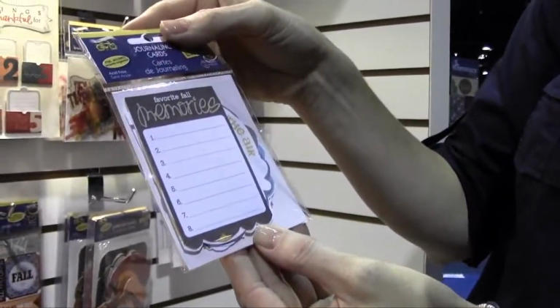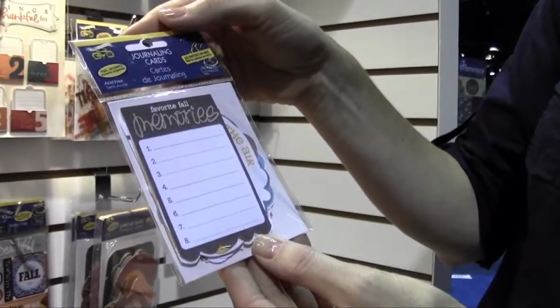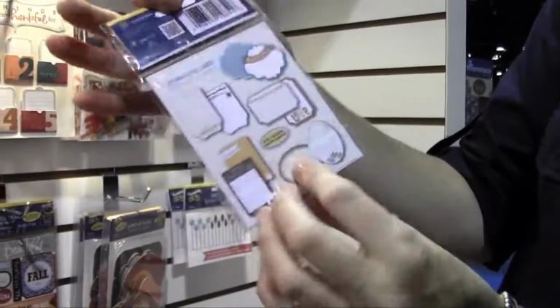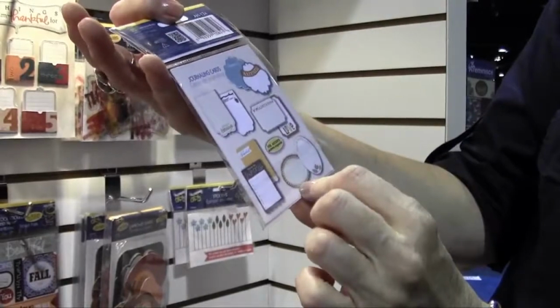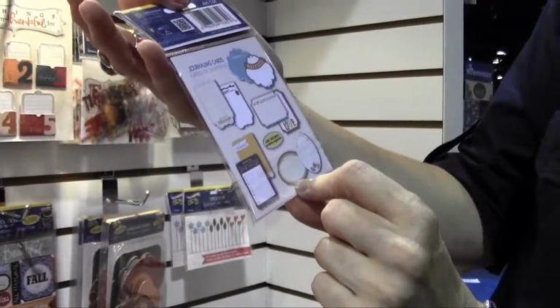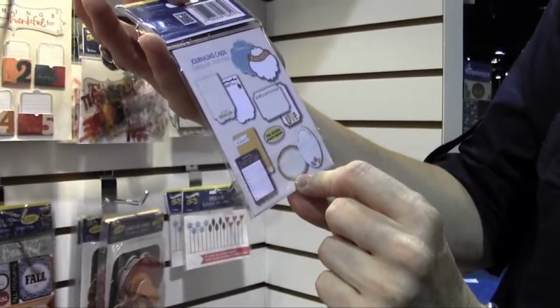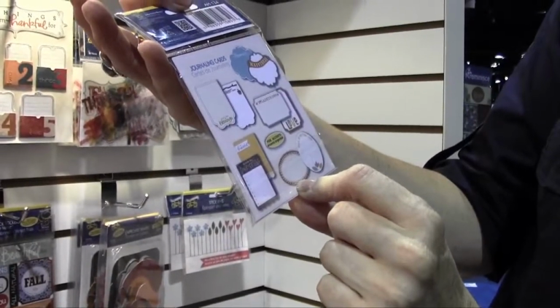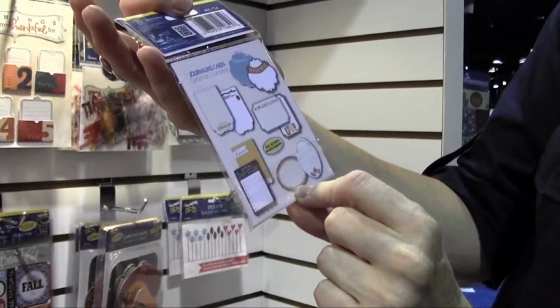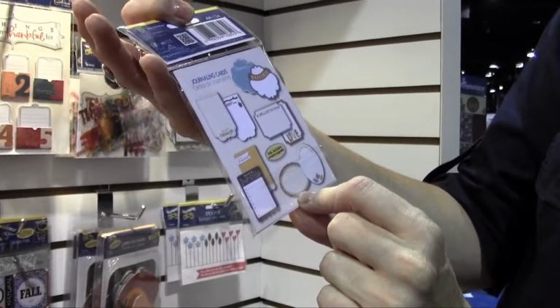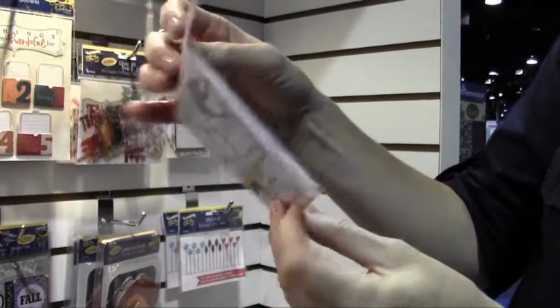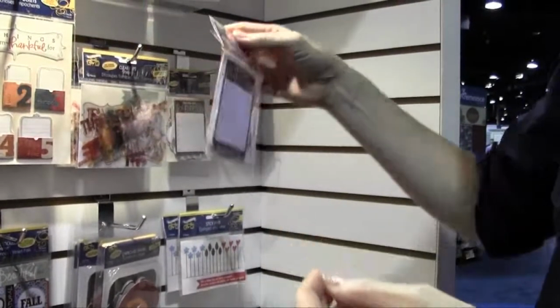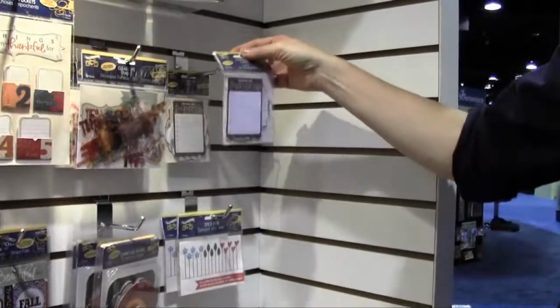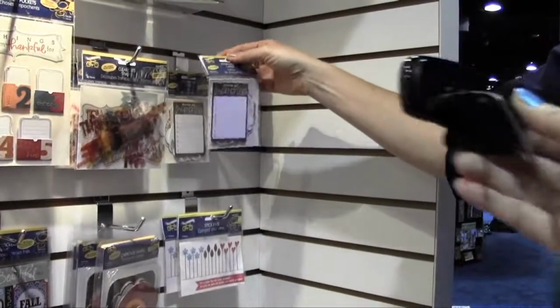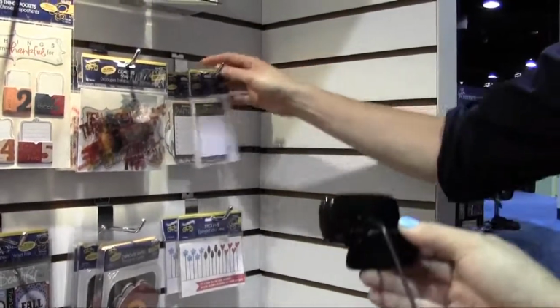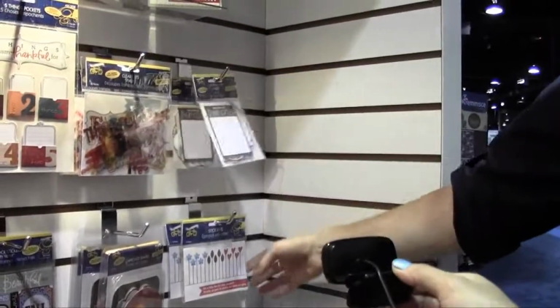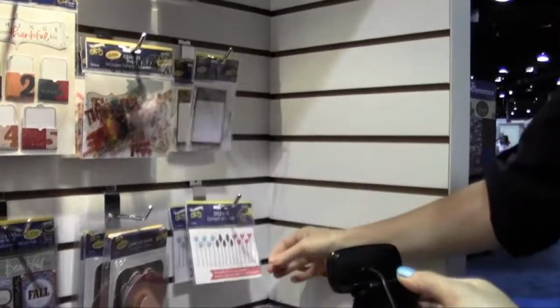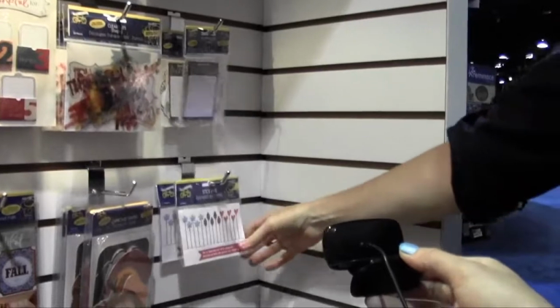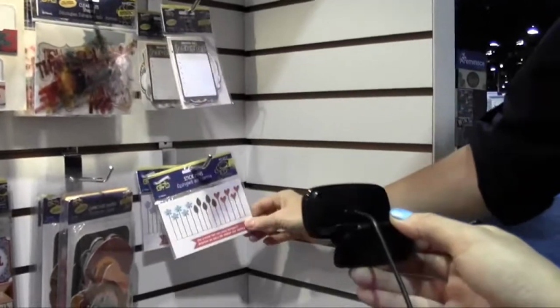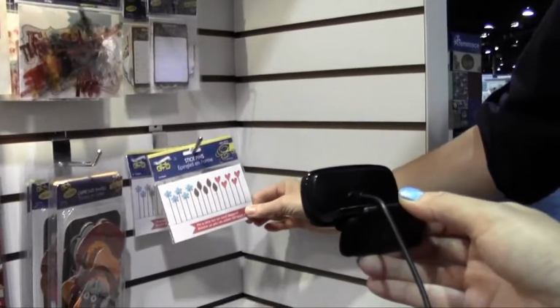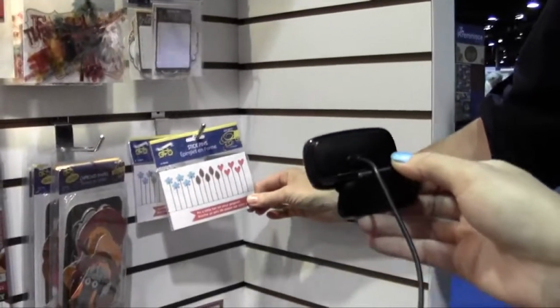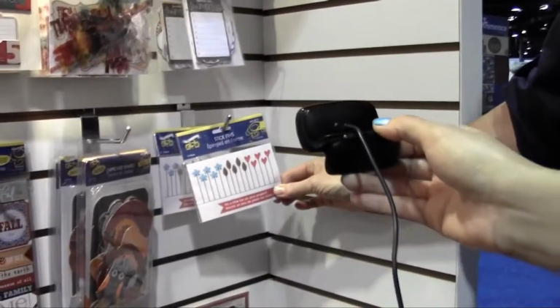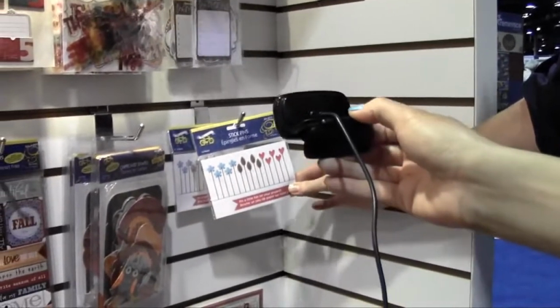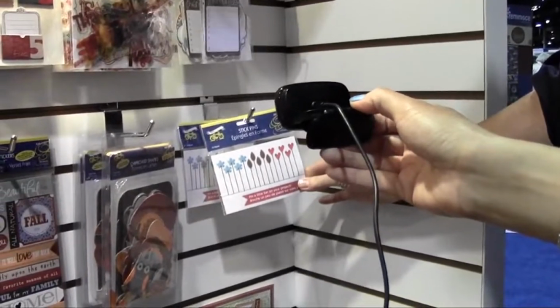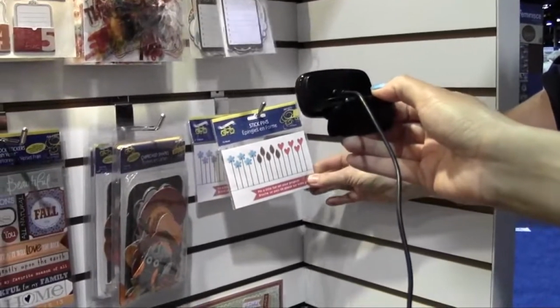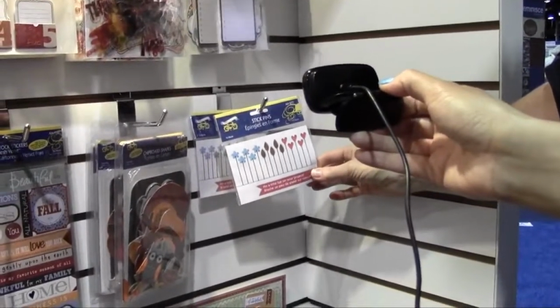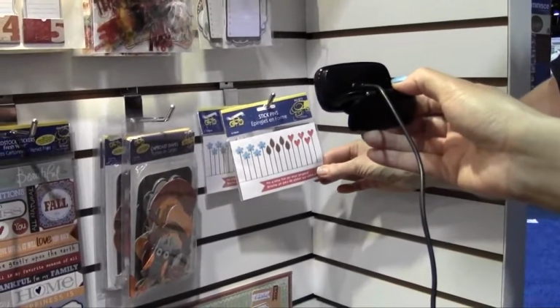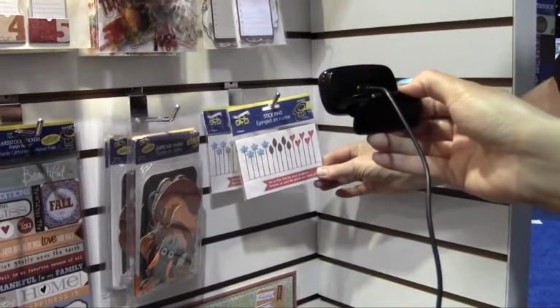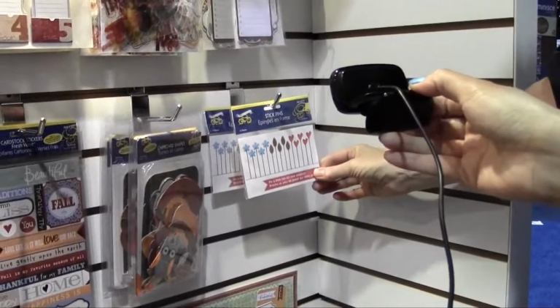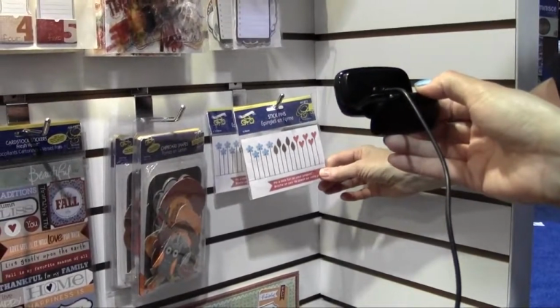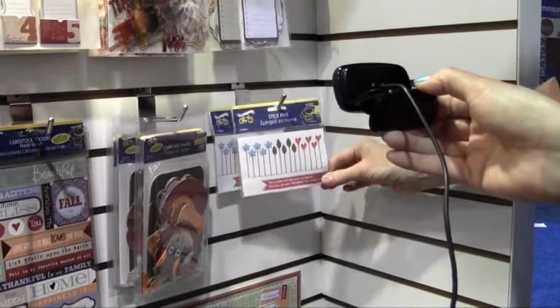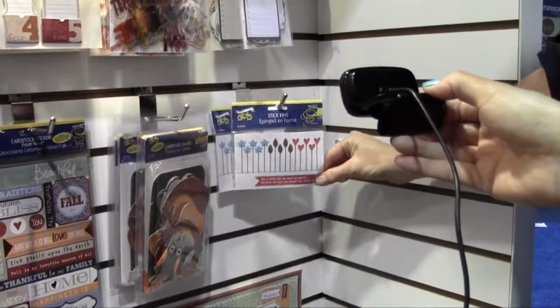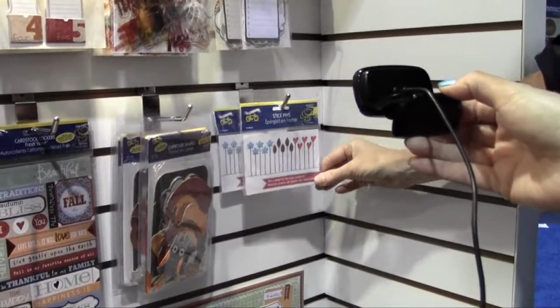These are journaling cards, with 10 different wonderful little shapes for journaling. These are cute stick pins for this collection — more stick pins for the stick pin lovers. Someone said their wish list is really long!